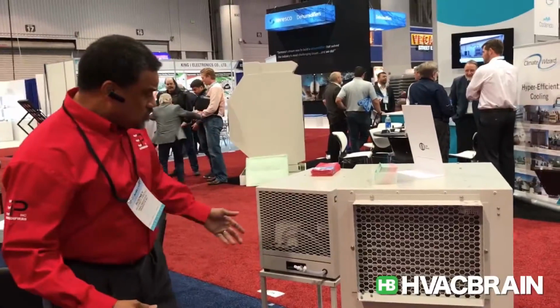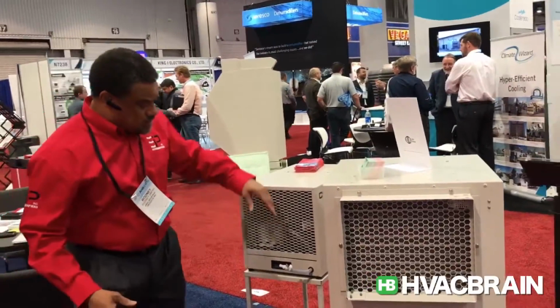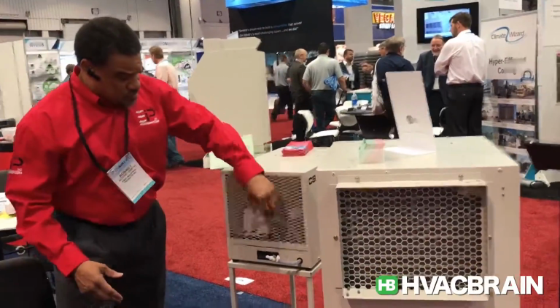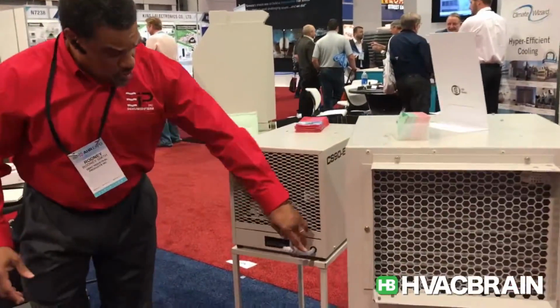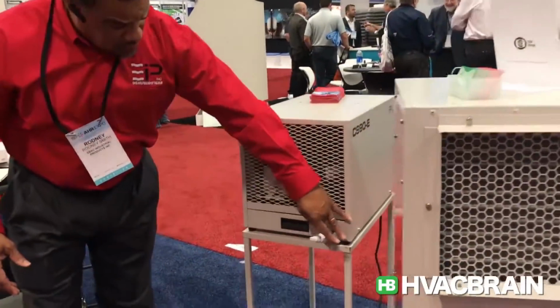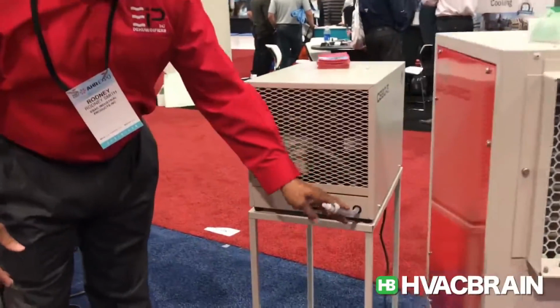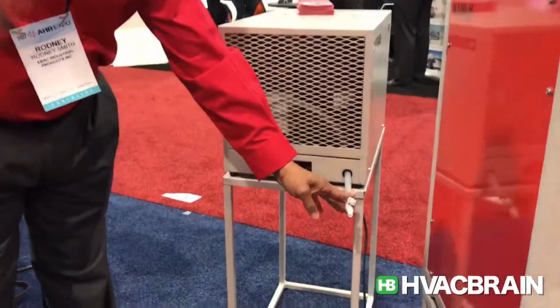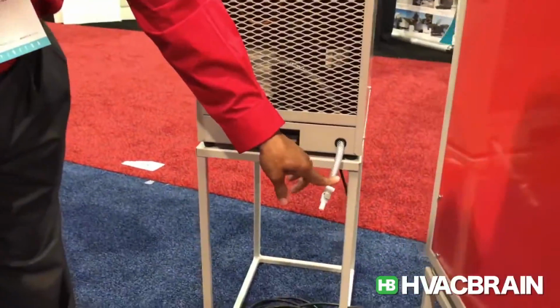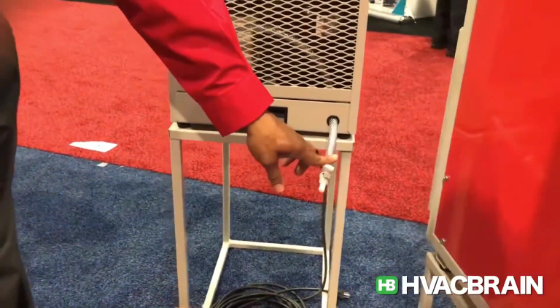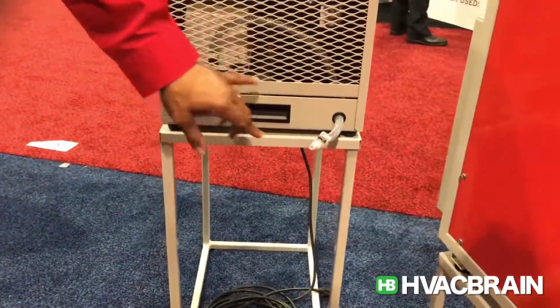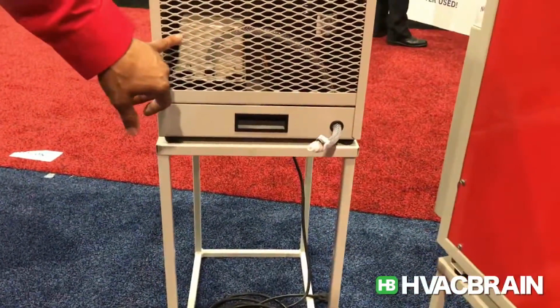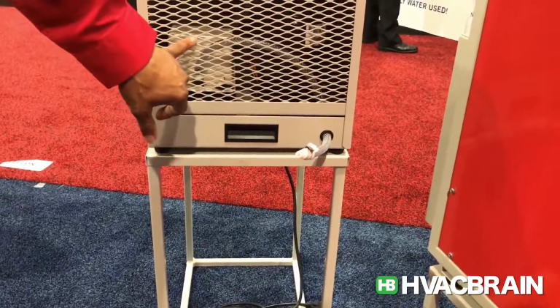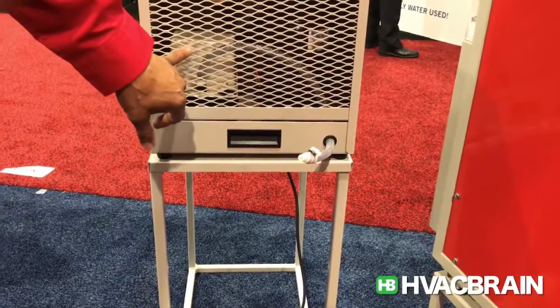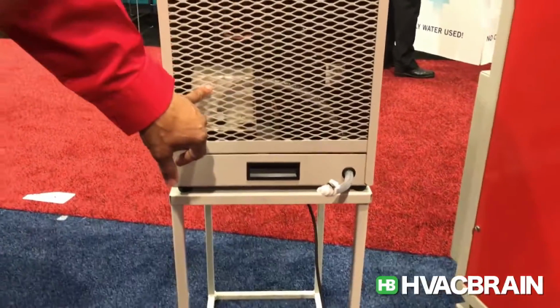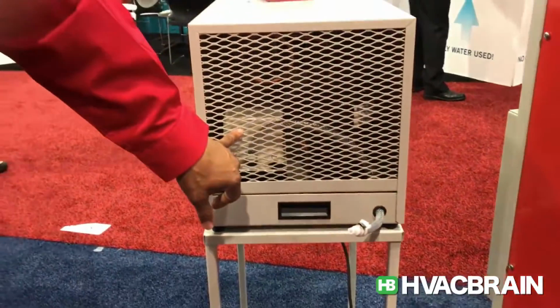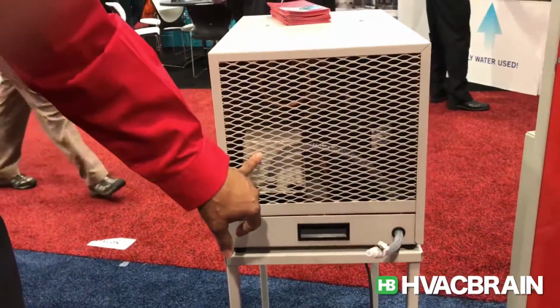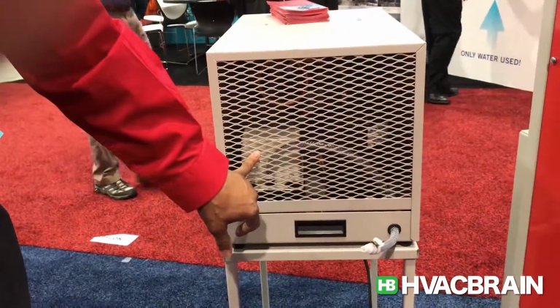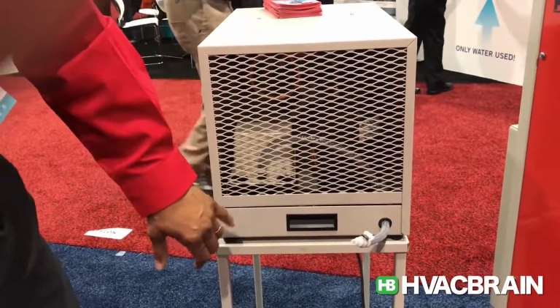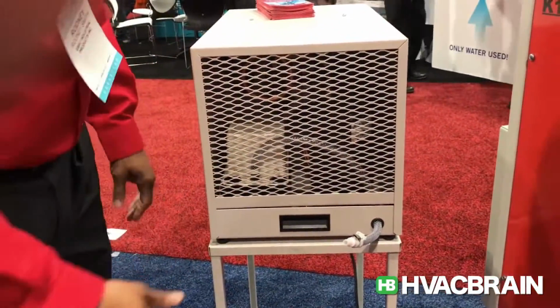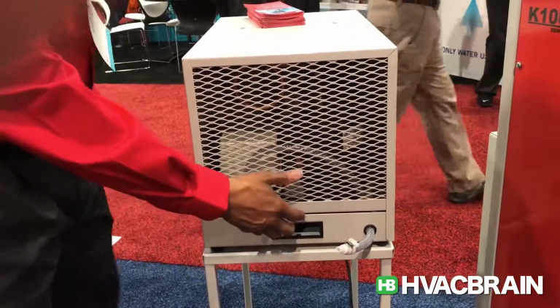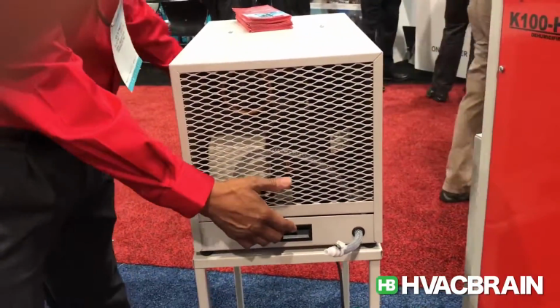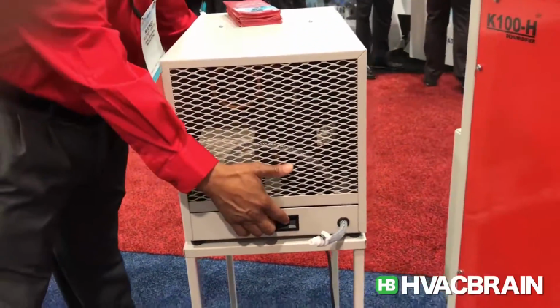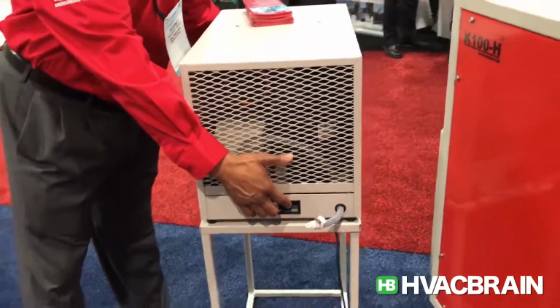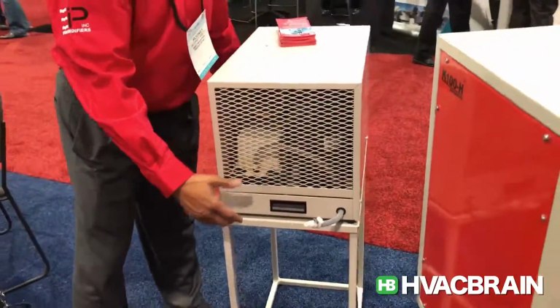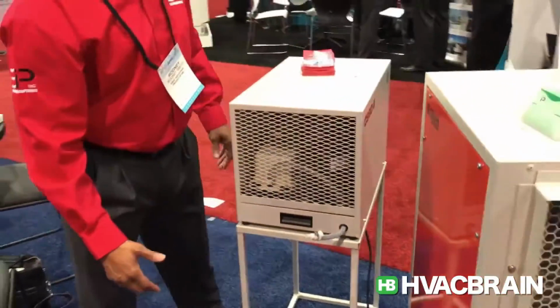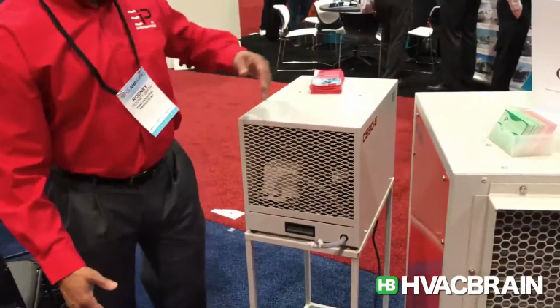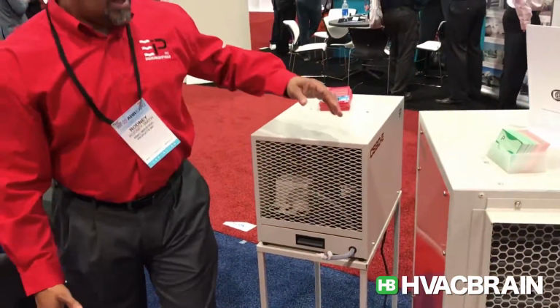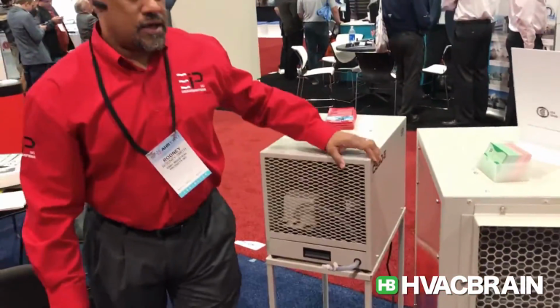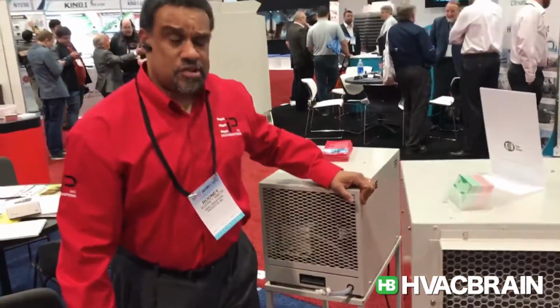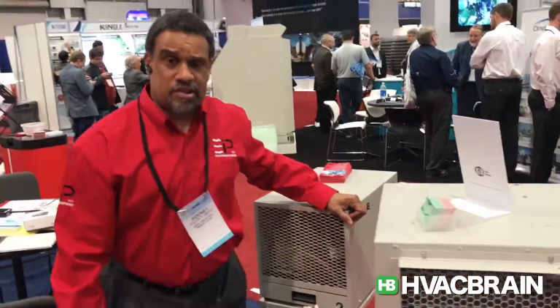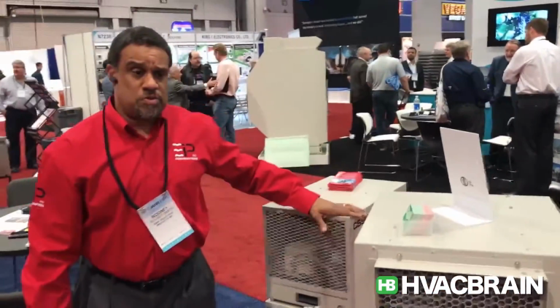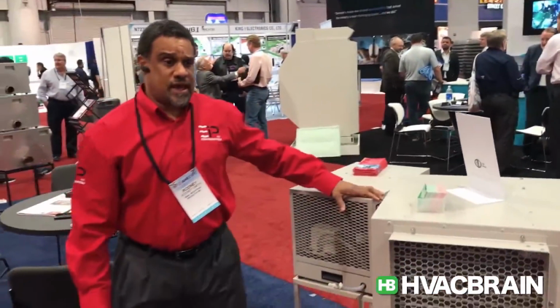You can see here, this unit also has the same setup — it has a condensate pump you might as well see through the grill here. It has easy carry handles on each end, and it also has a digital humidistat.